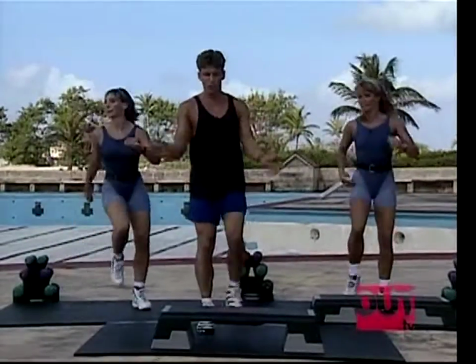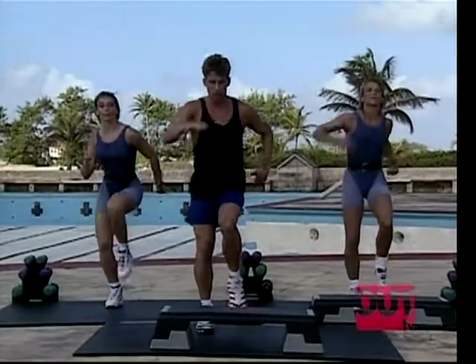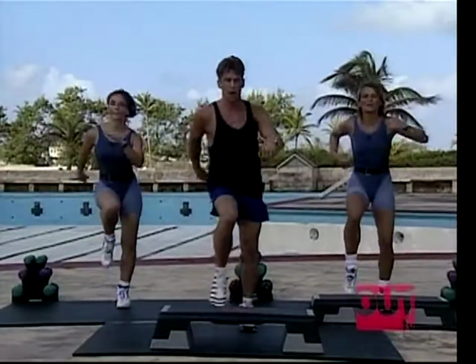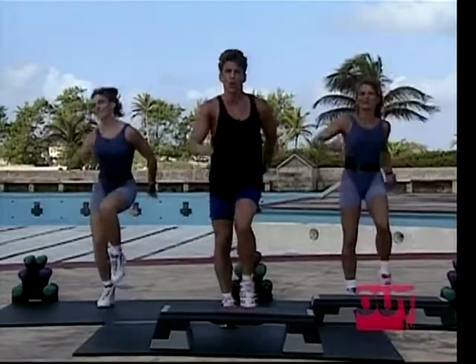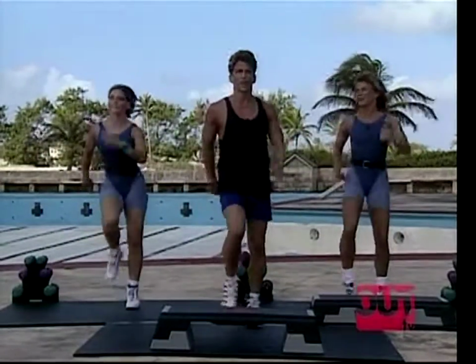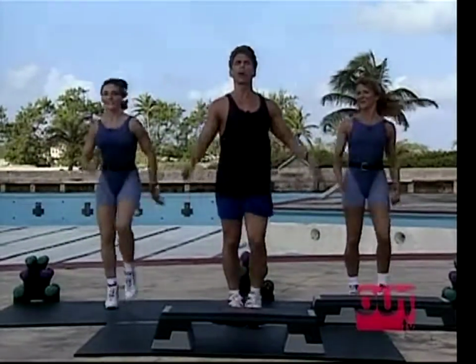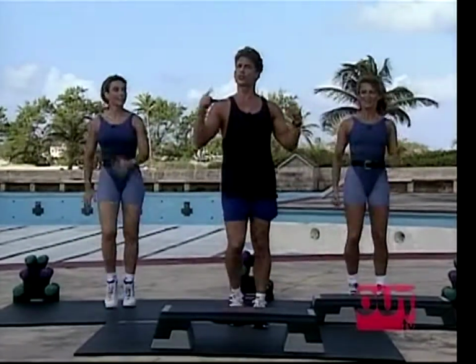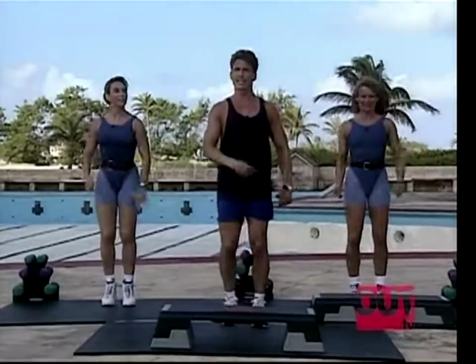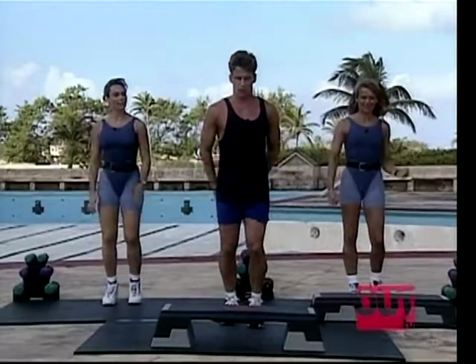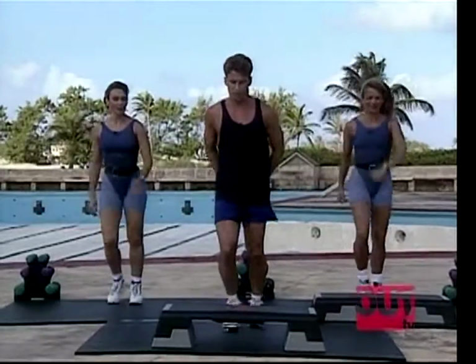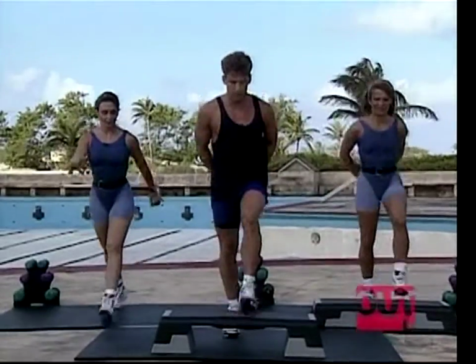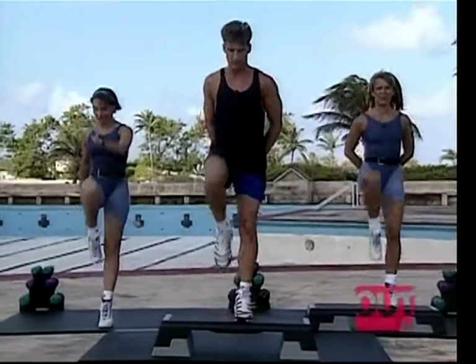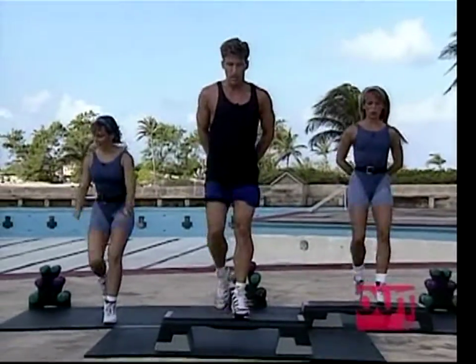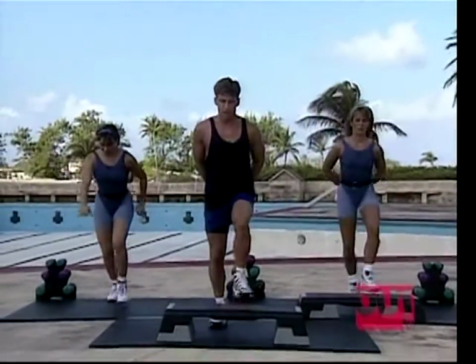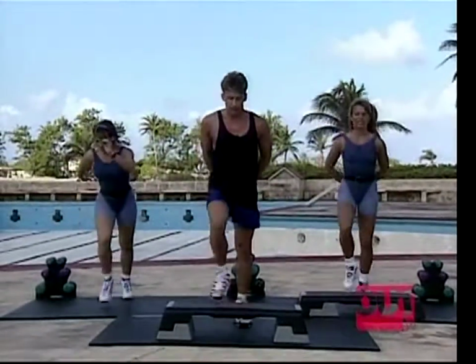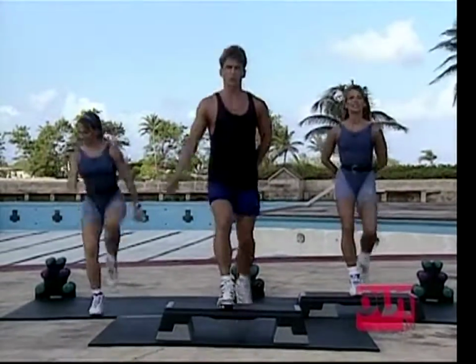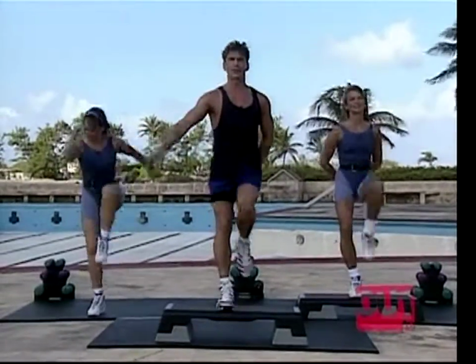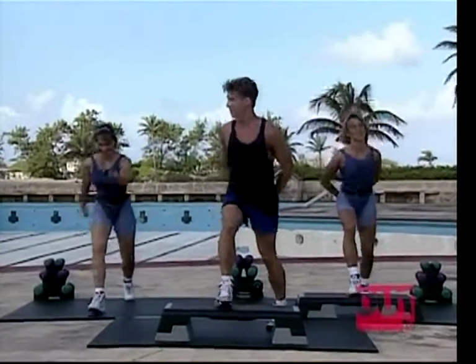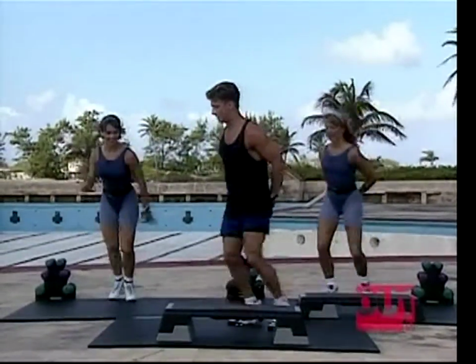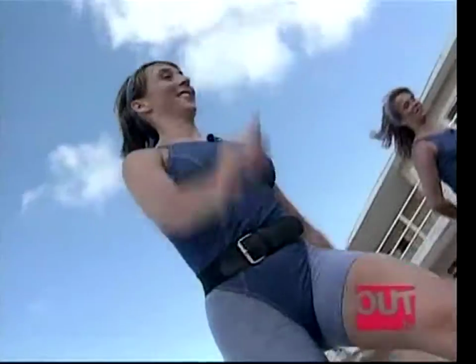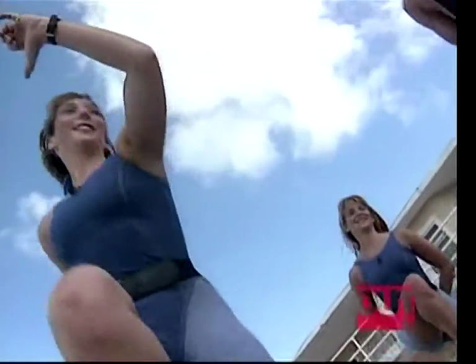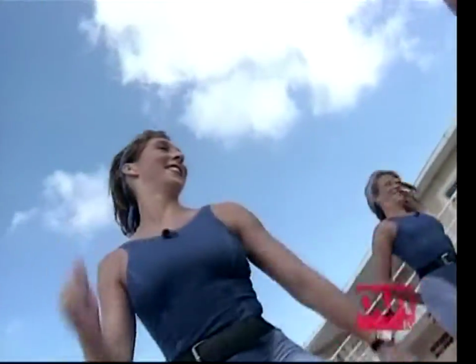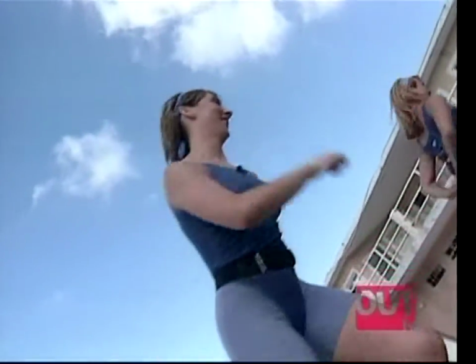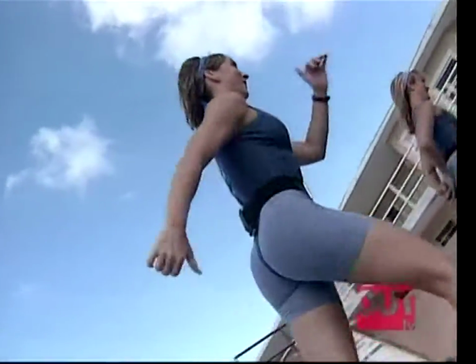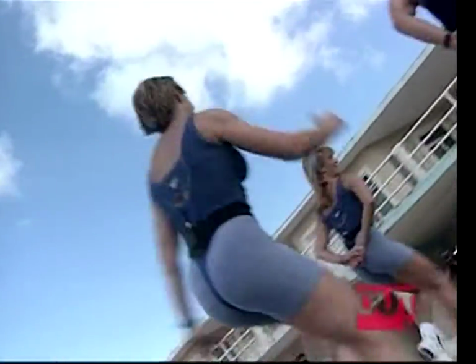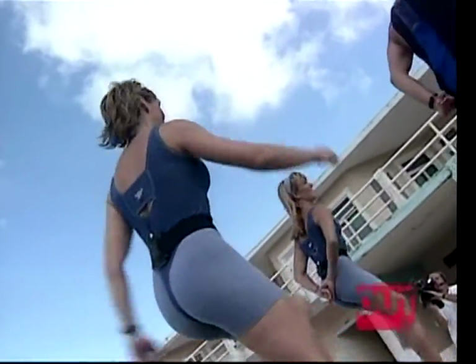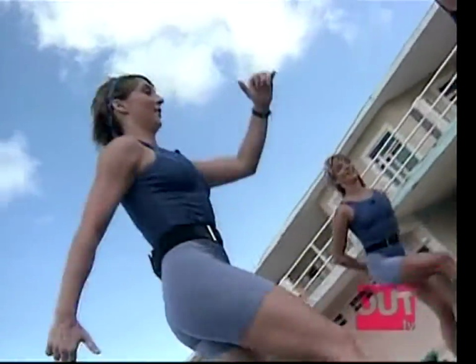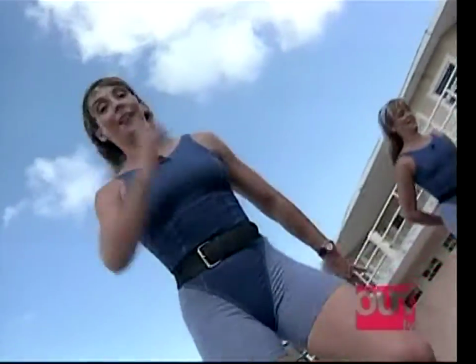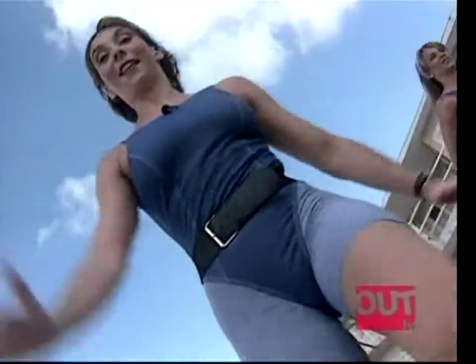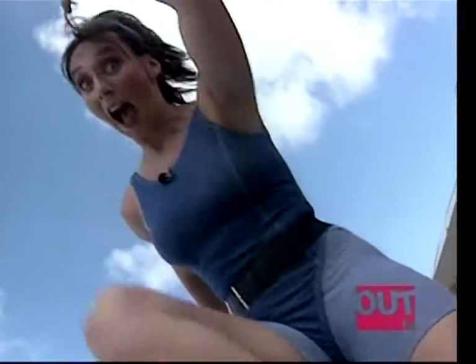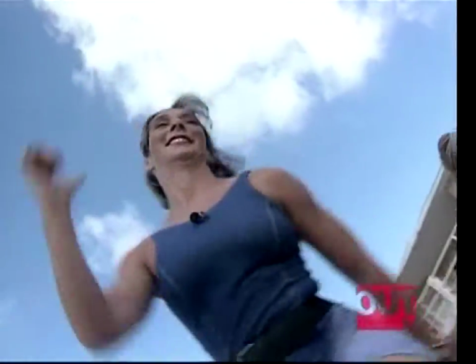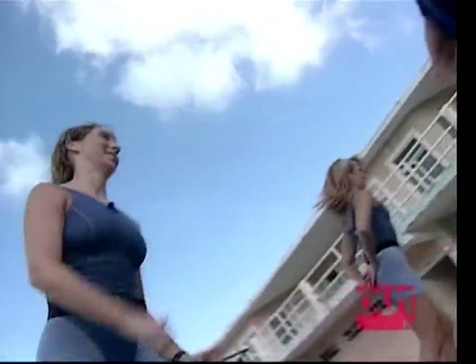Let's go on now, march it. Four, three — give me an alternating knee up, start with the right foot, left foot. Let's start to travel again with it.